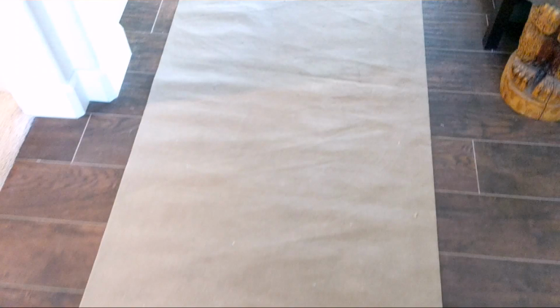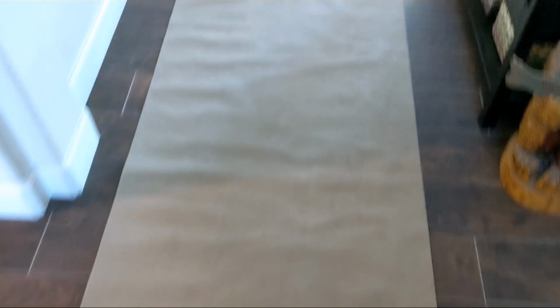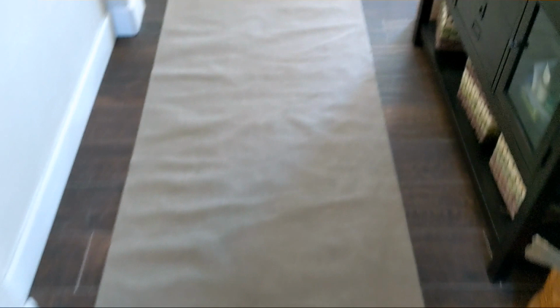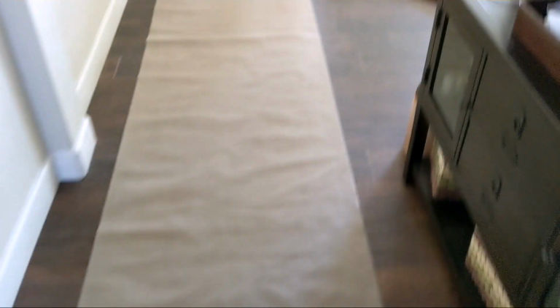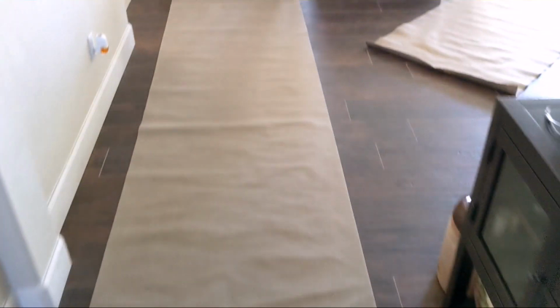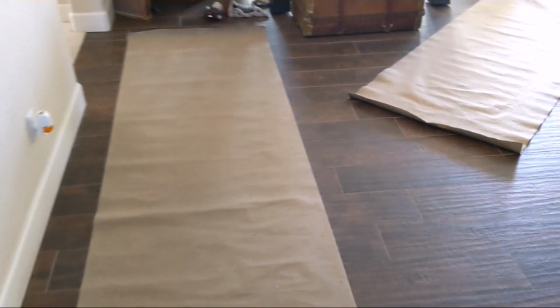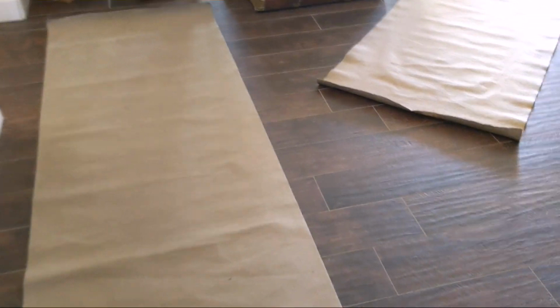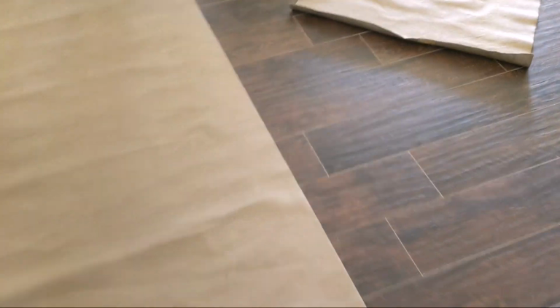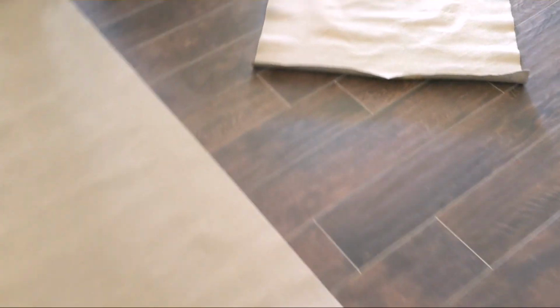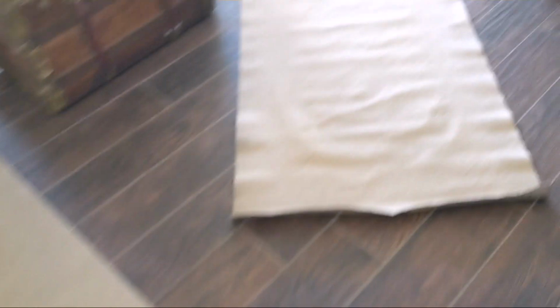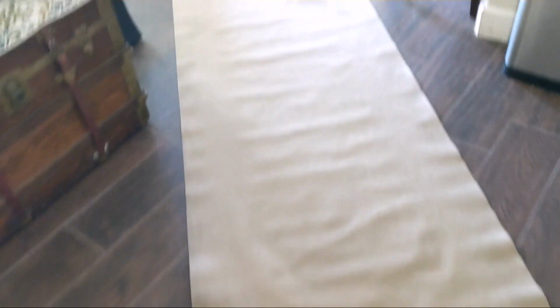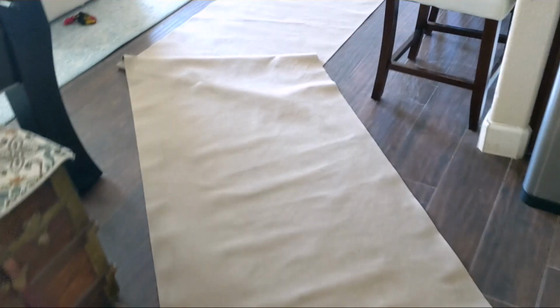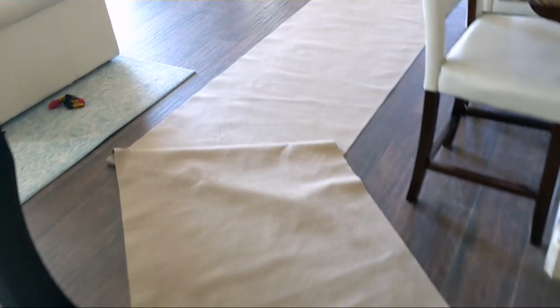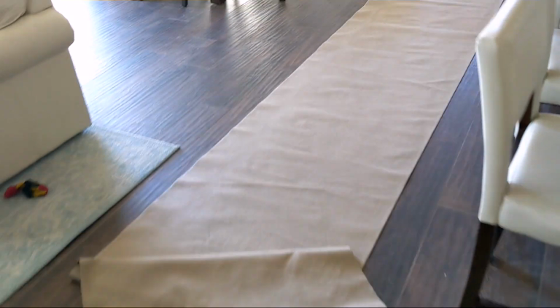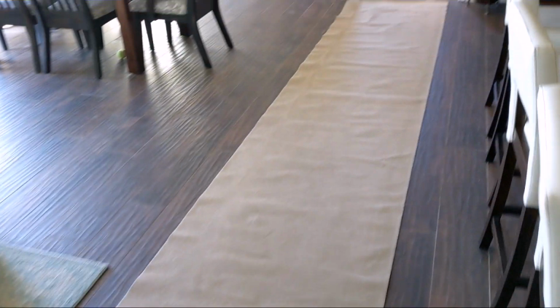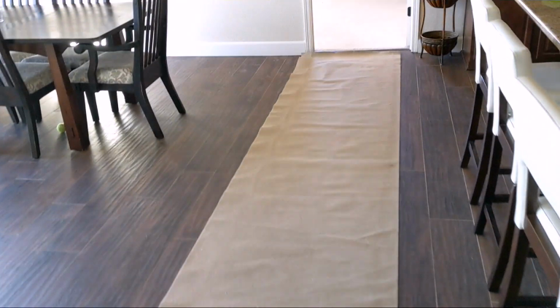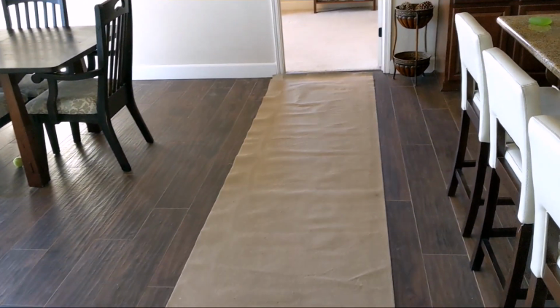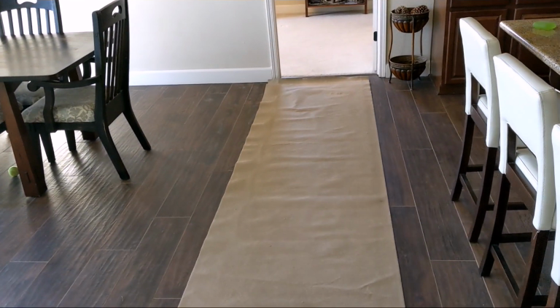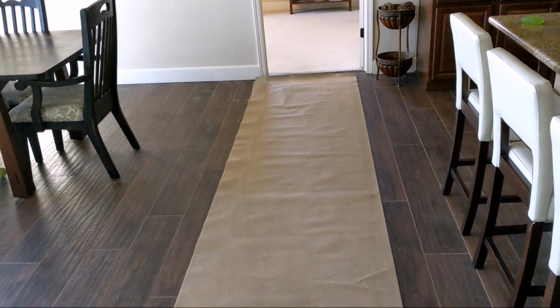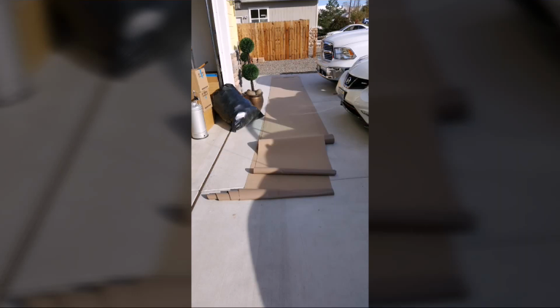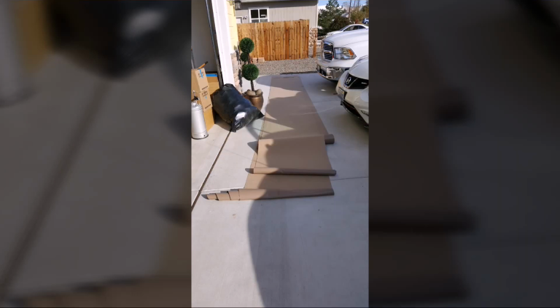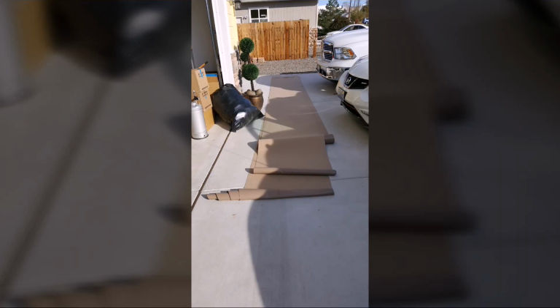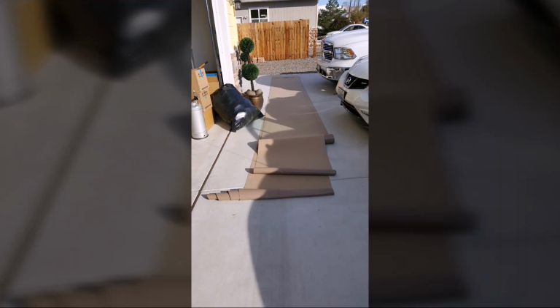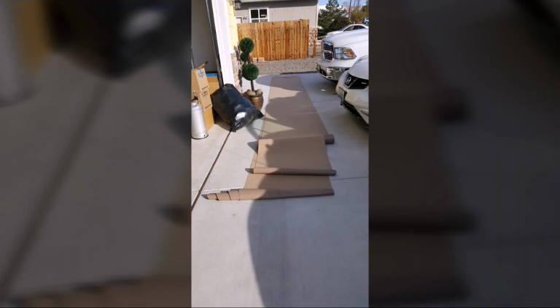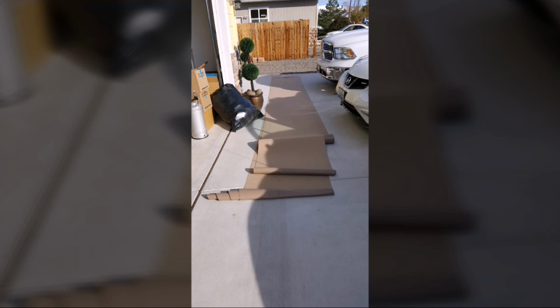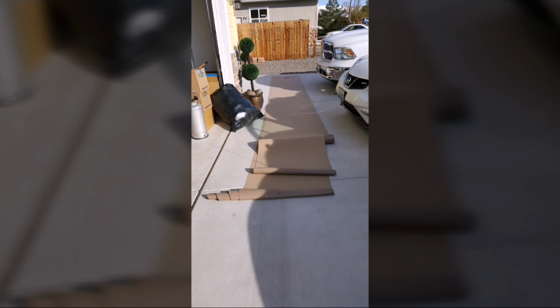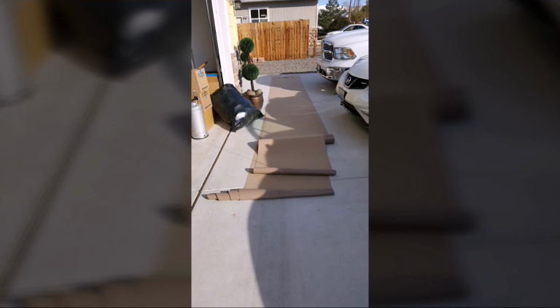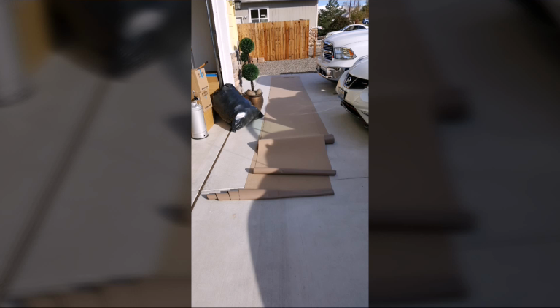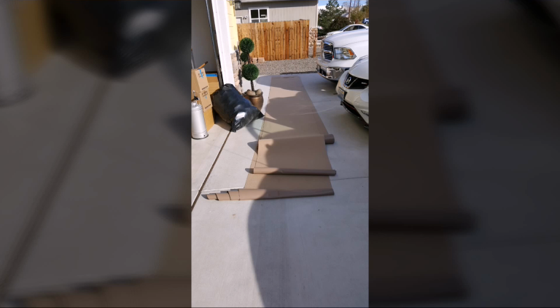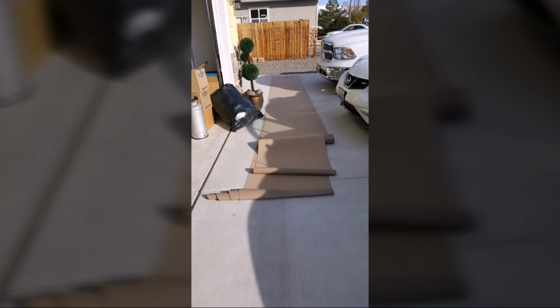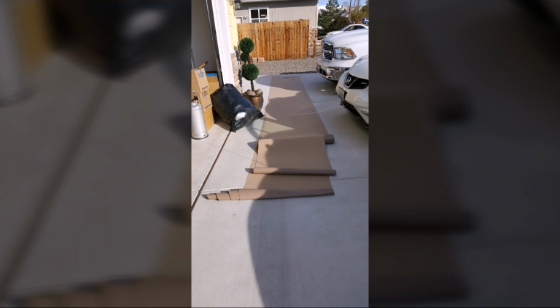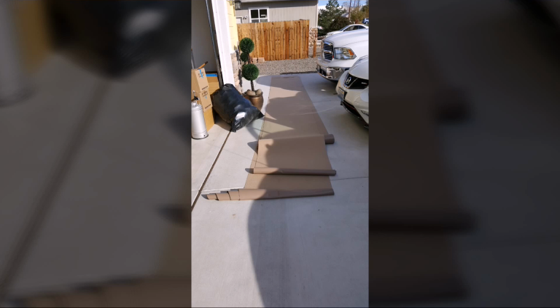Here's a section about 30 feet covering the entry, and another similar size piece turning a corner and going over to the back office. This is when I first bought it, and I'm cutting up a 100-foot section into three pieces.